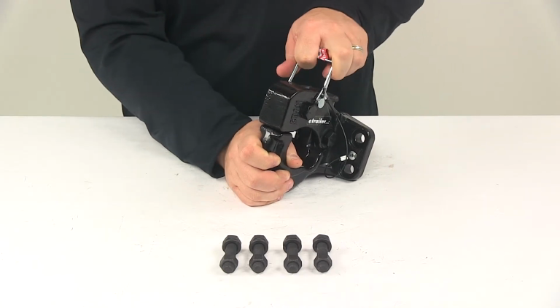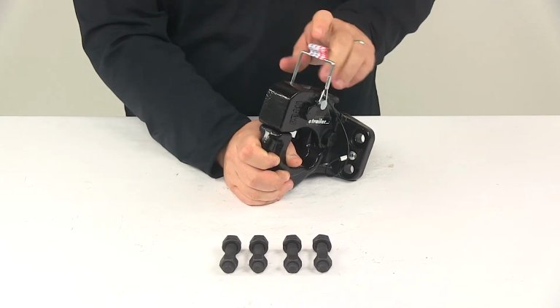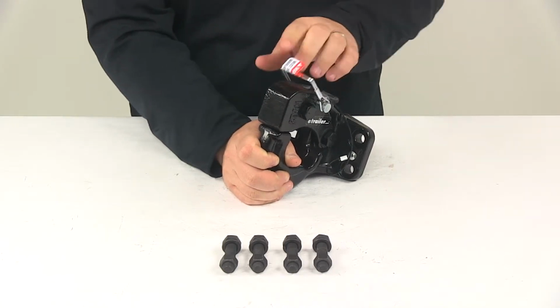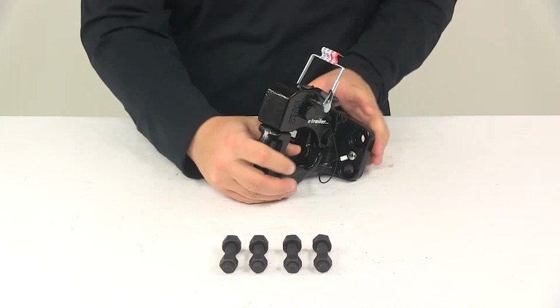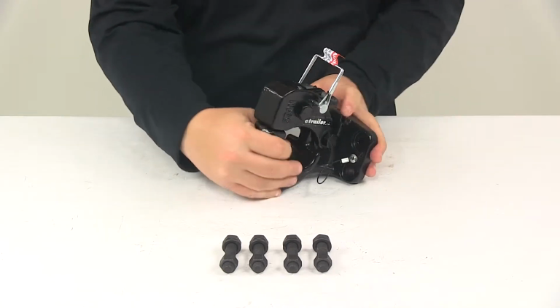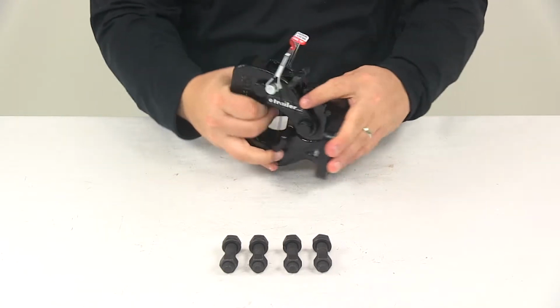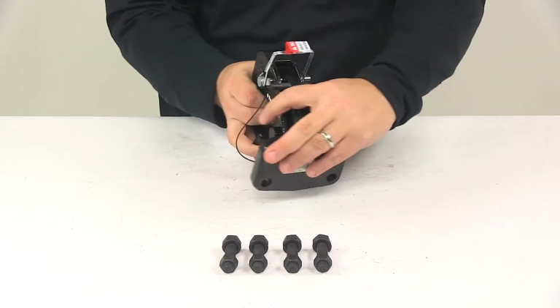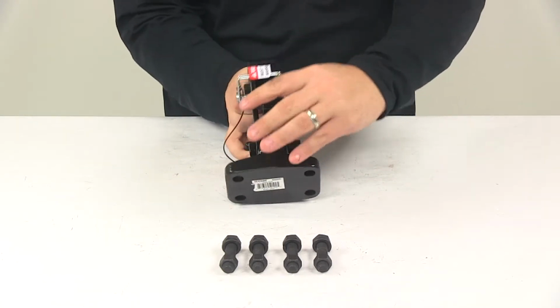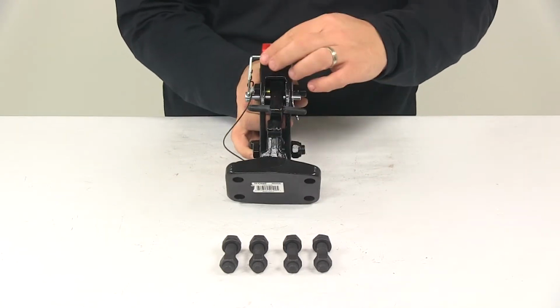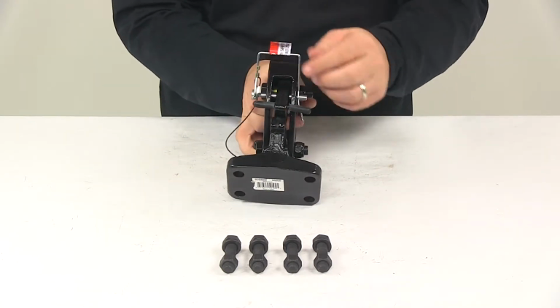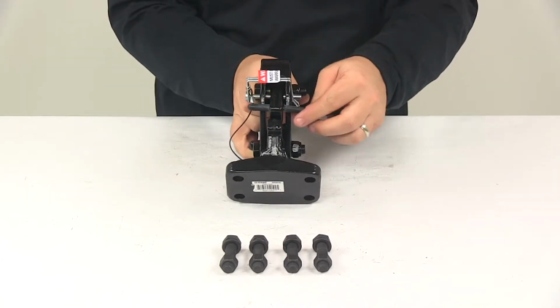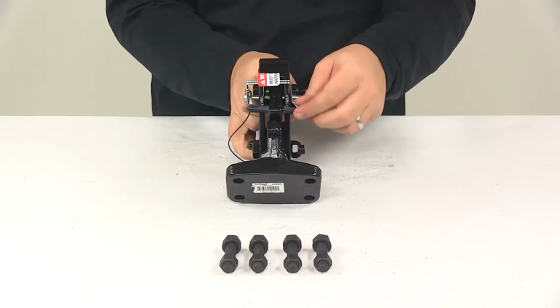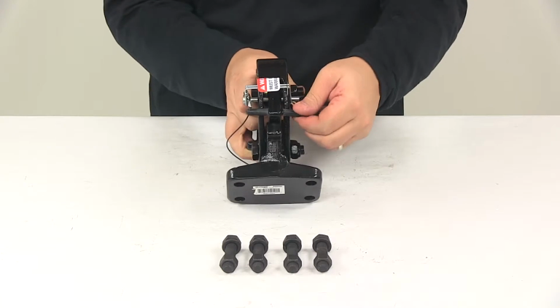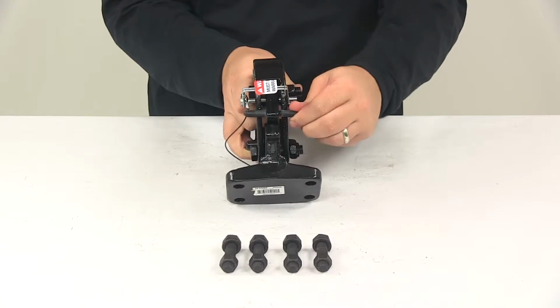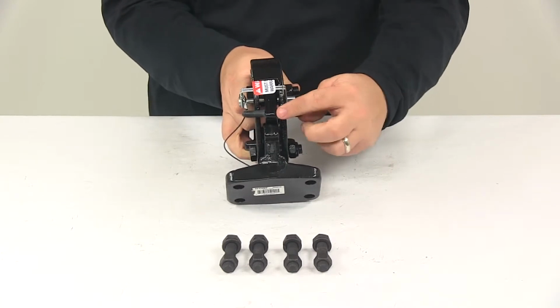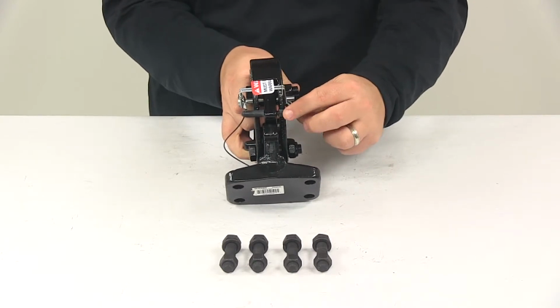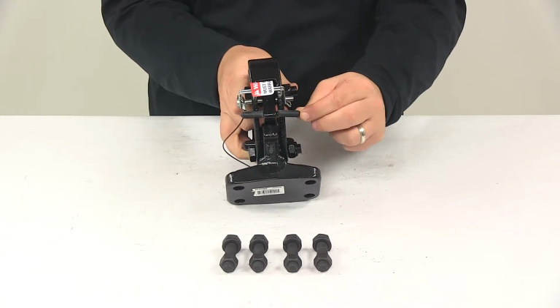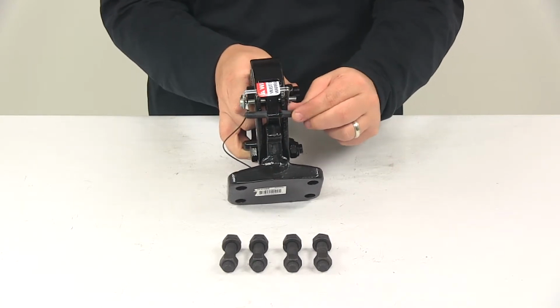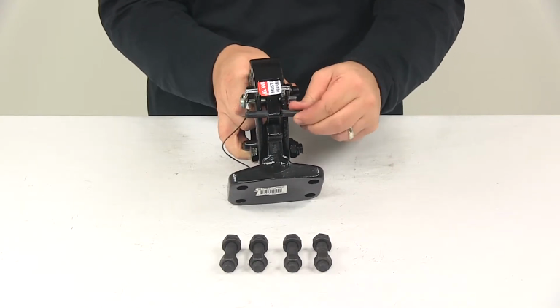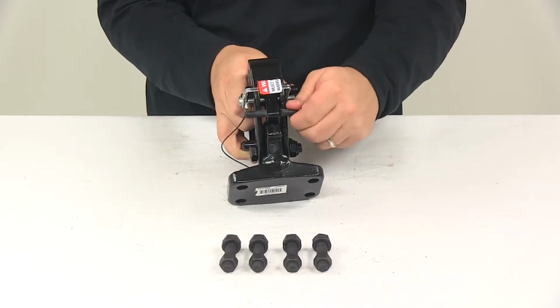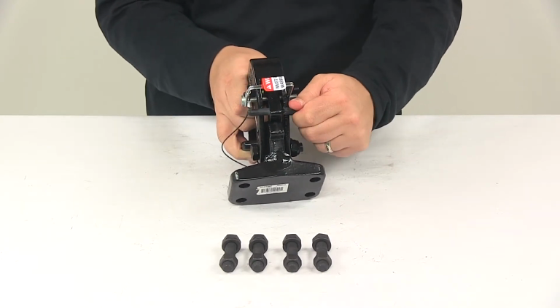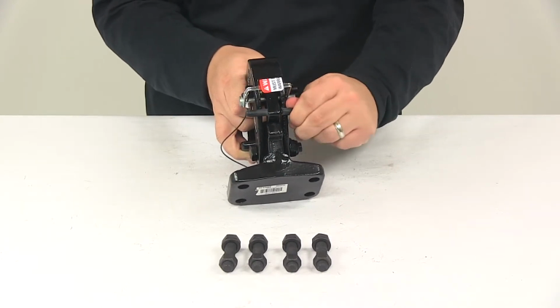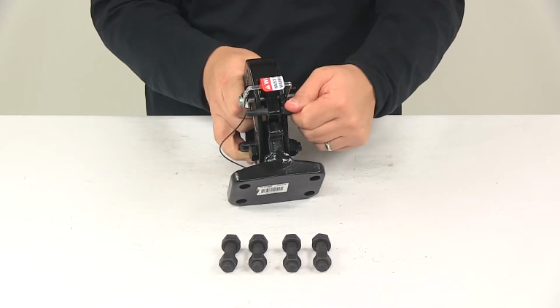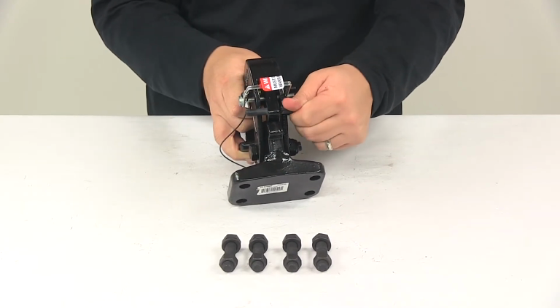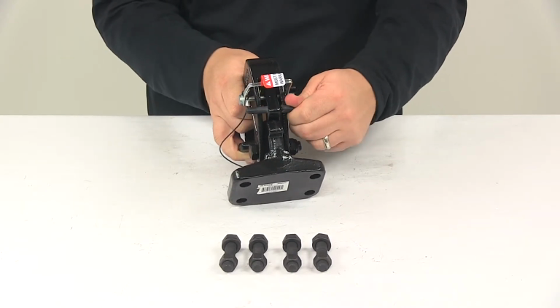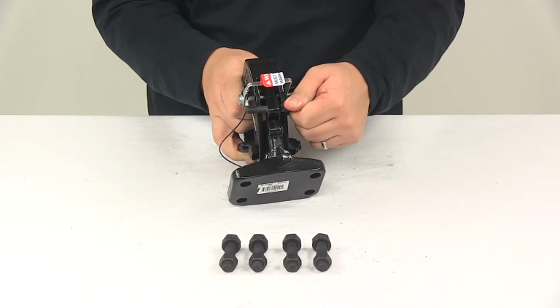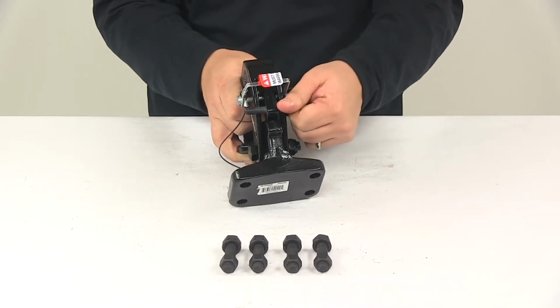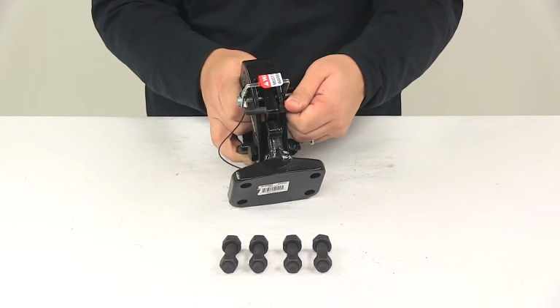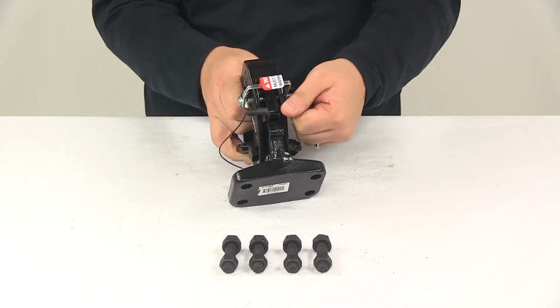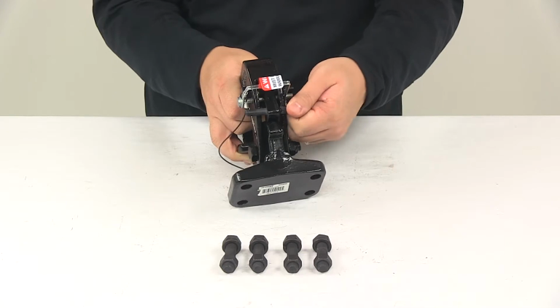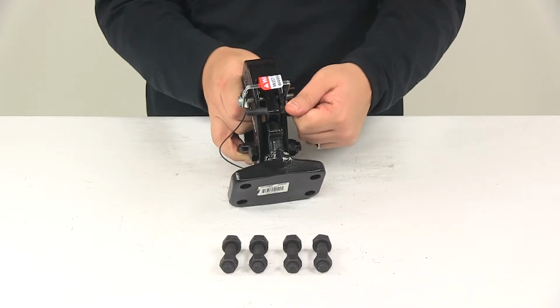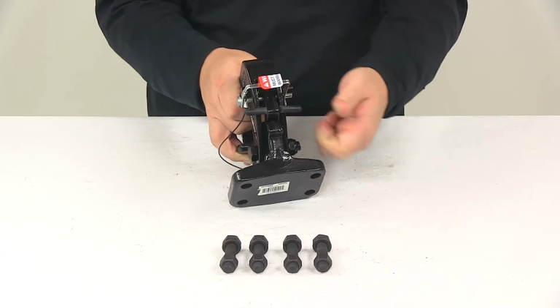One feature worth pointing out: the T-handle has a rubber coated grip, which gives it a nice, easy-to-use, easy-grip design.